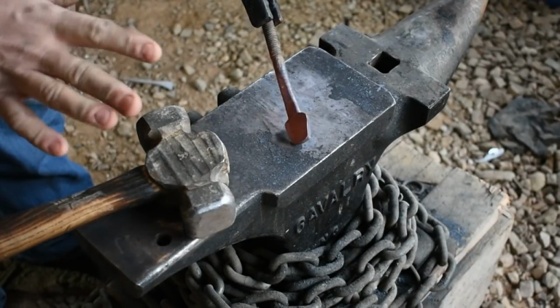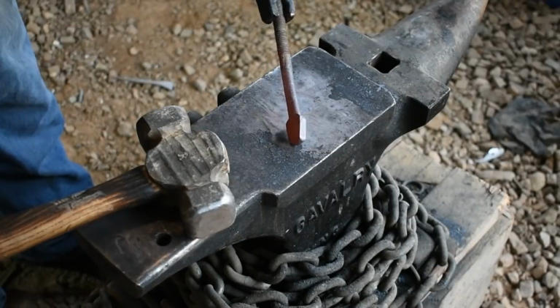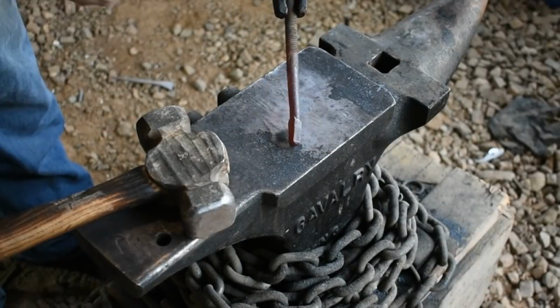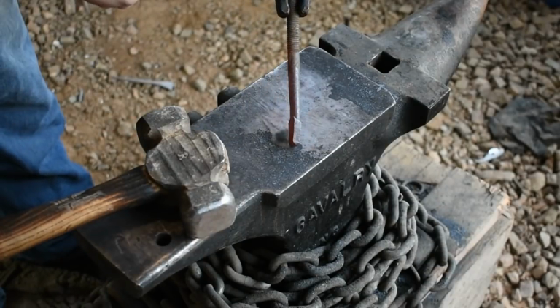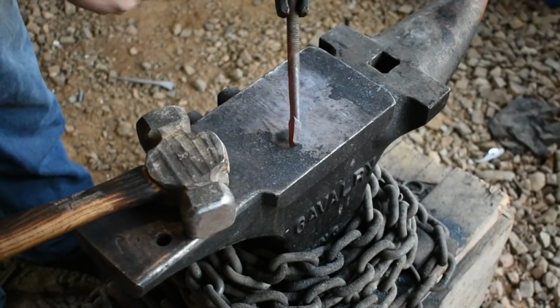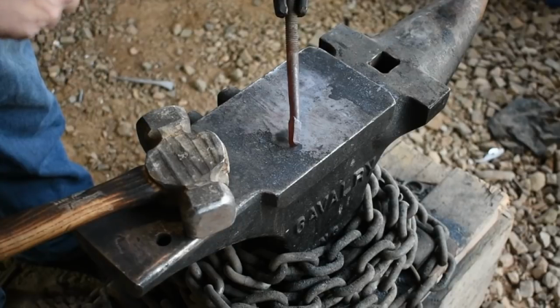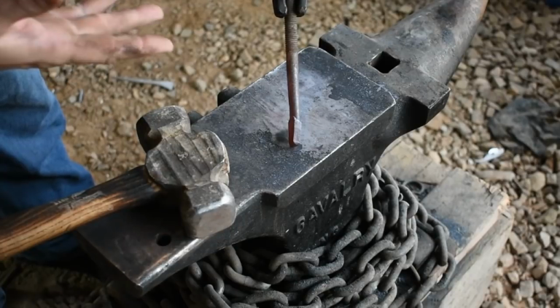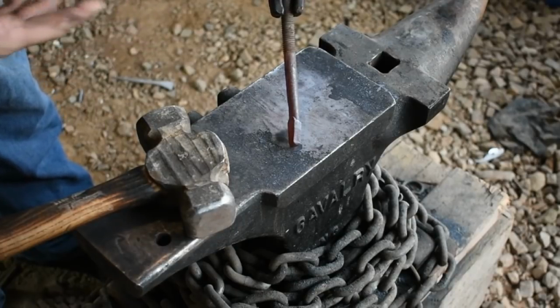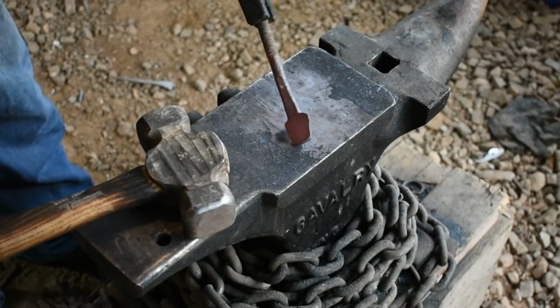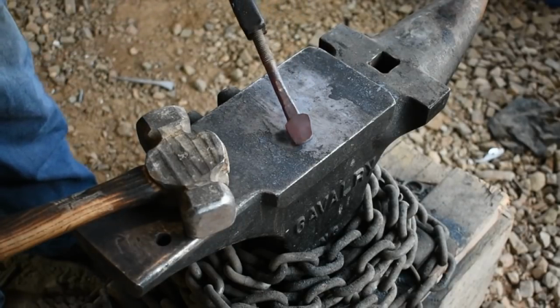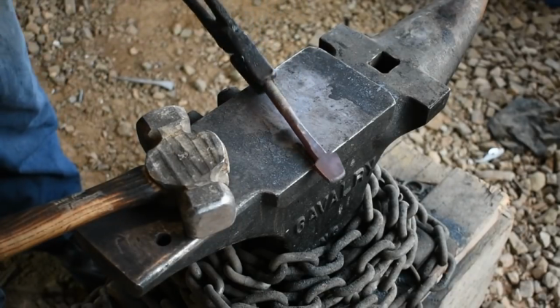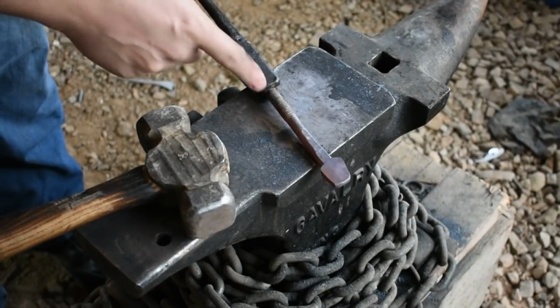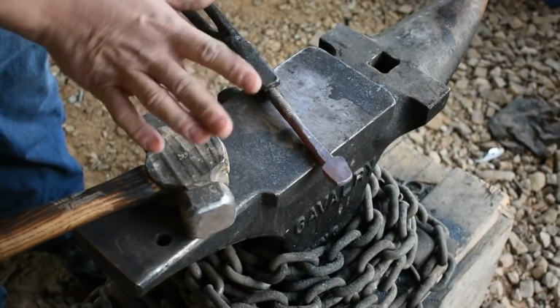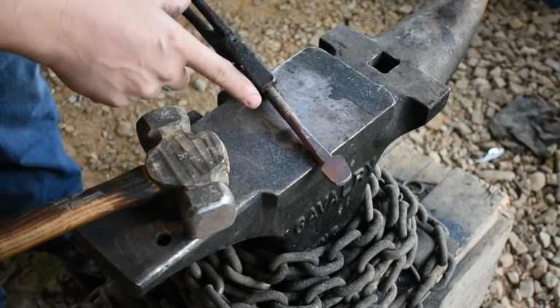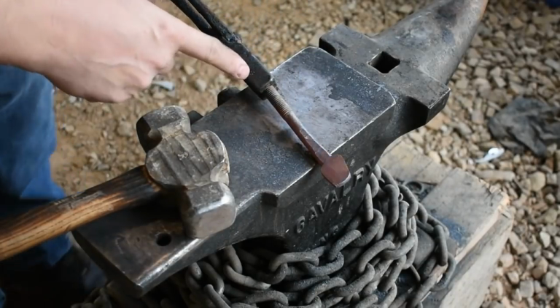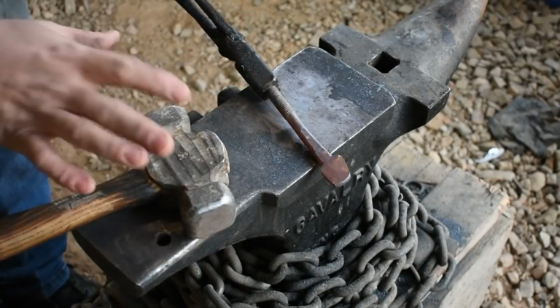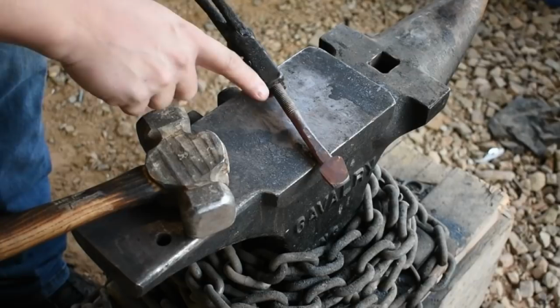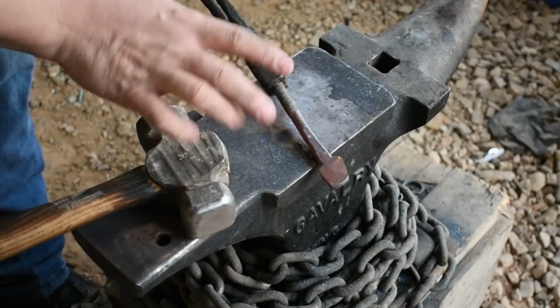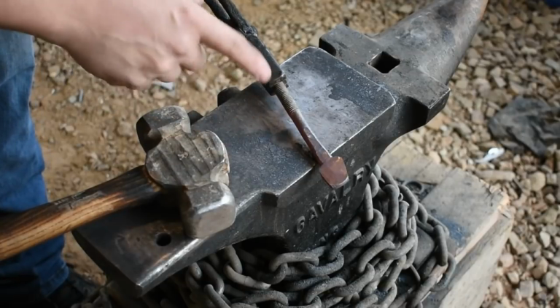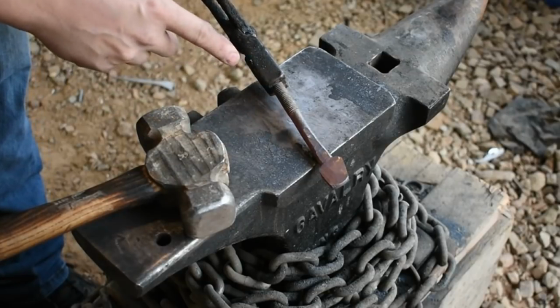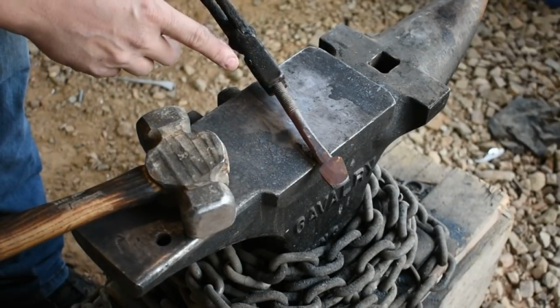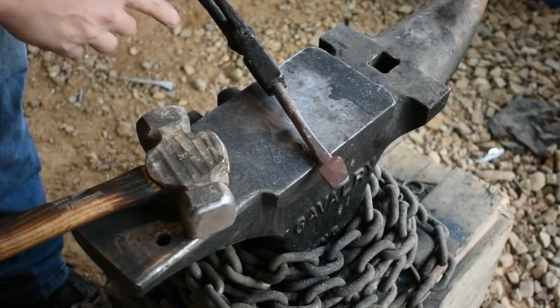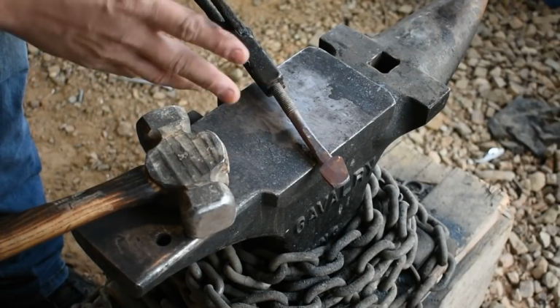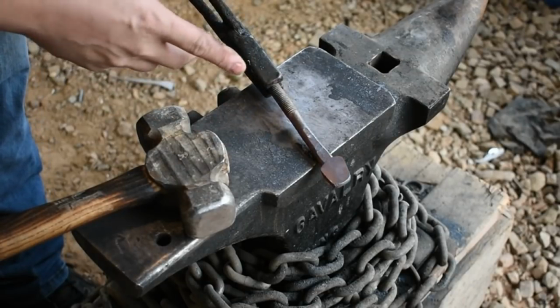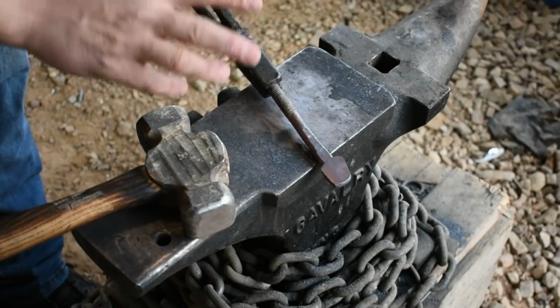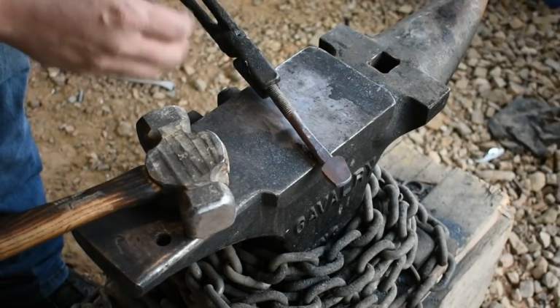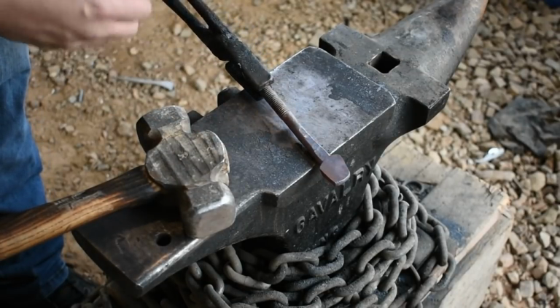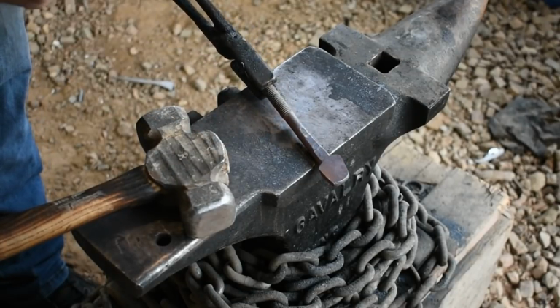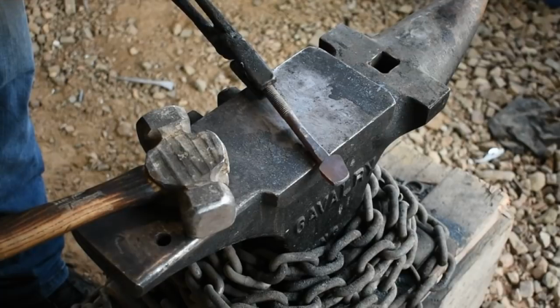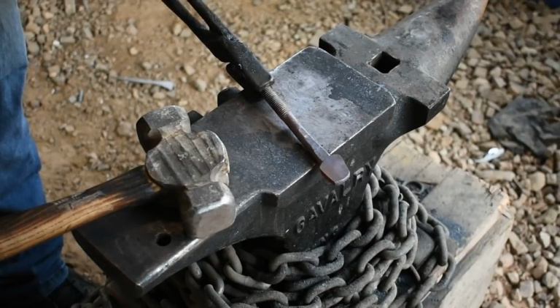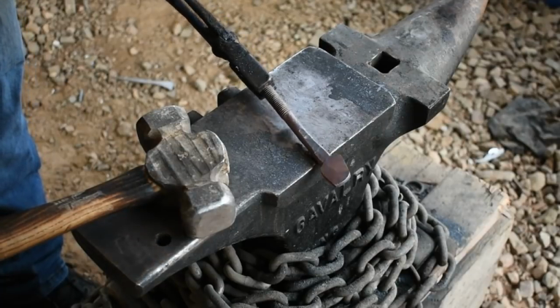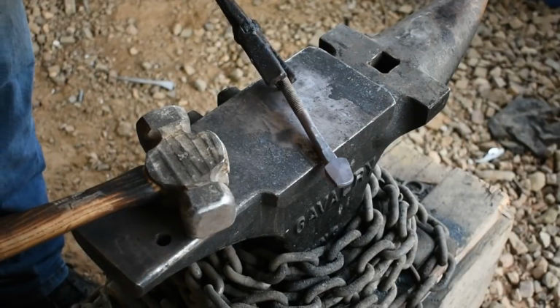Now we're going to turn our attention to the back end here and start forming what will become the scorpion's stinger. On this bolt, don't worry about removing the threads — leave the threads because it'll give the tail a really cool look. You'll see later on in the project.